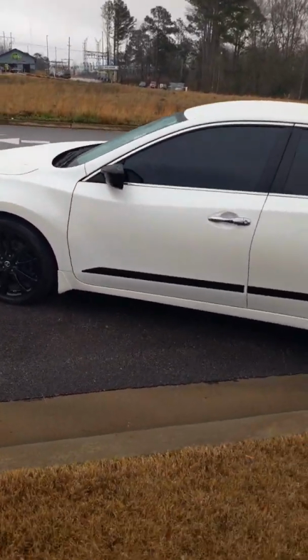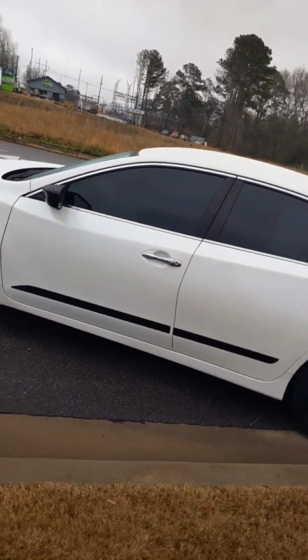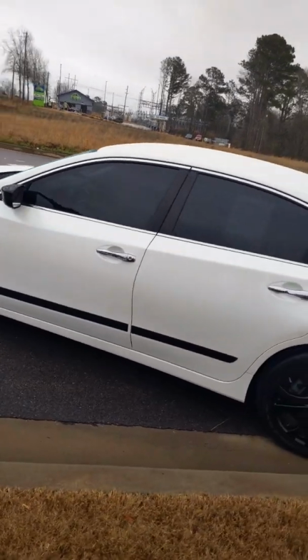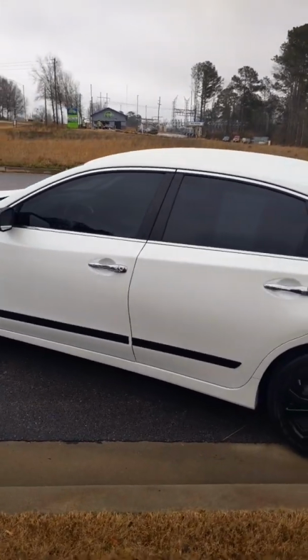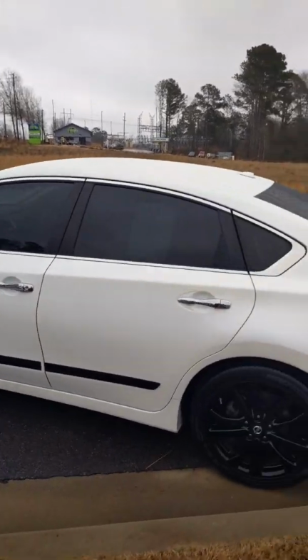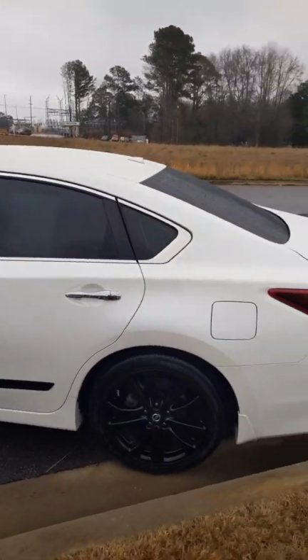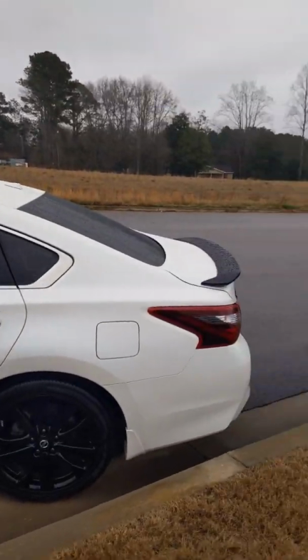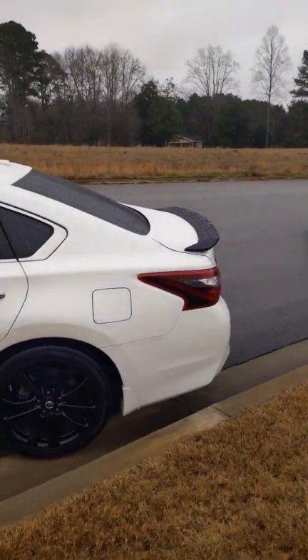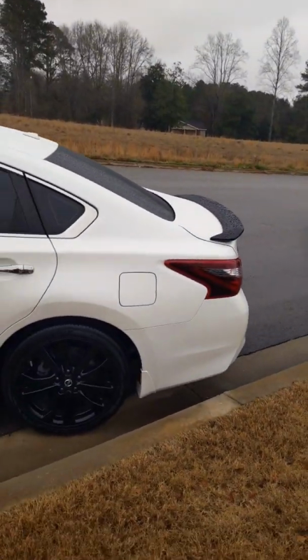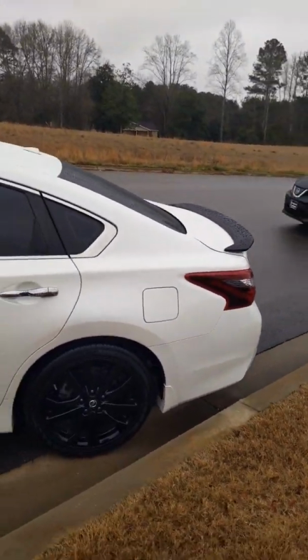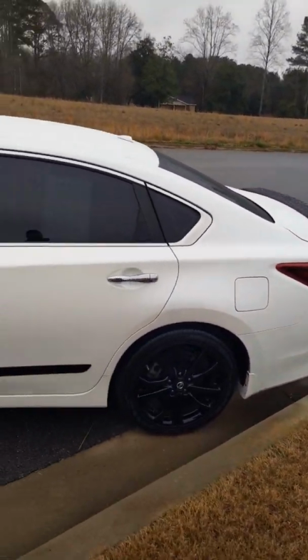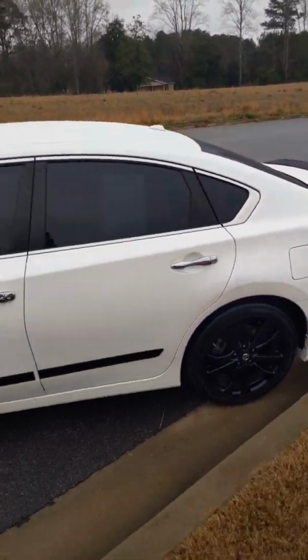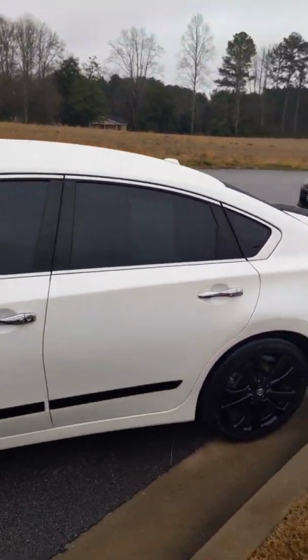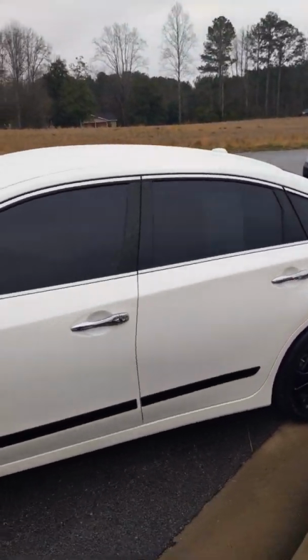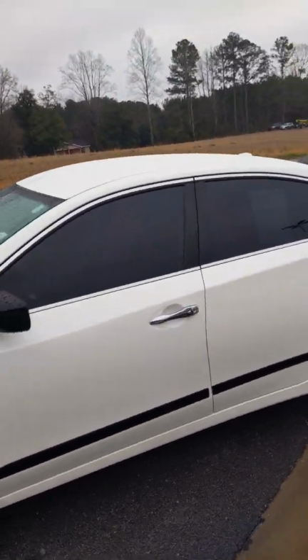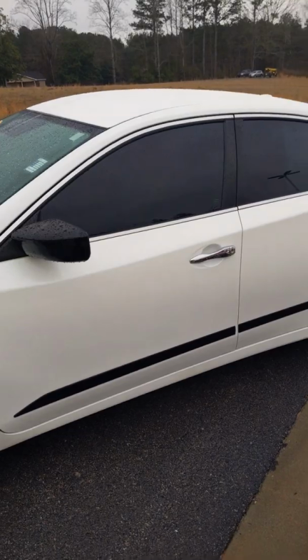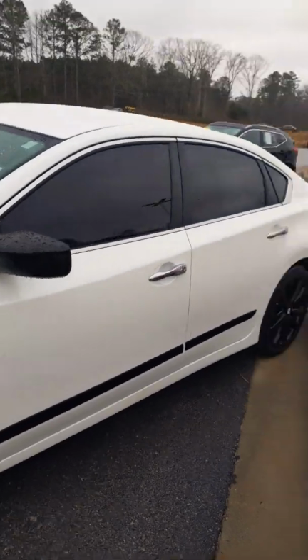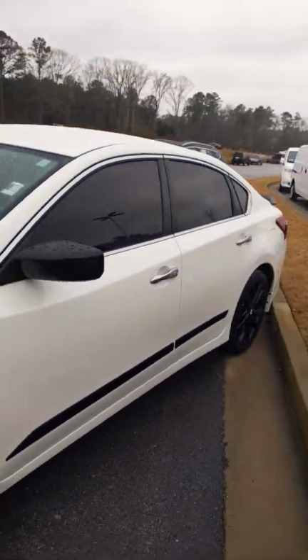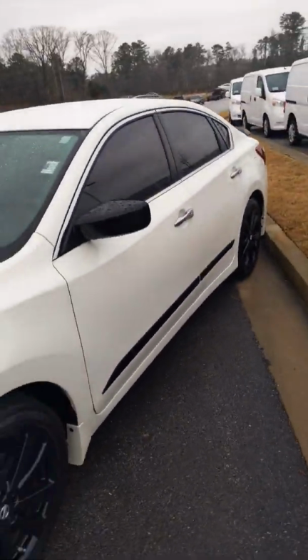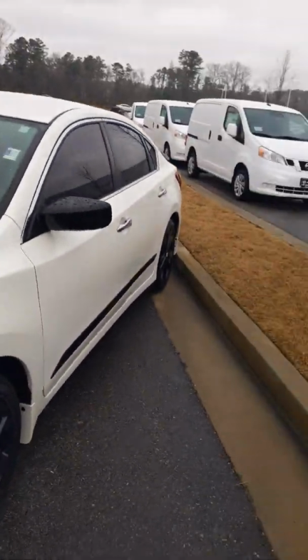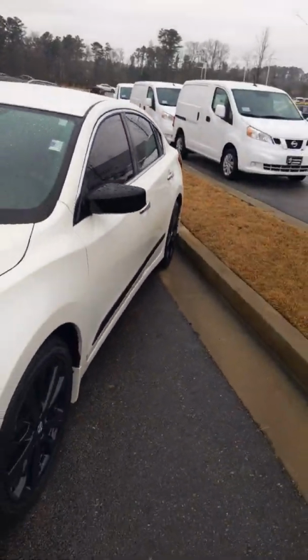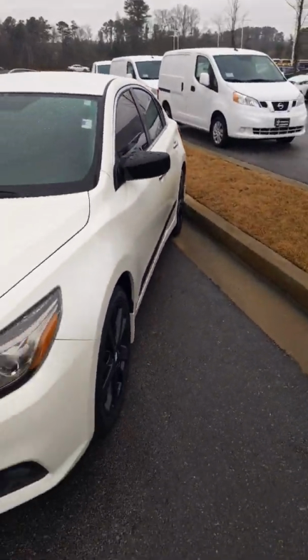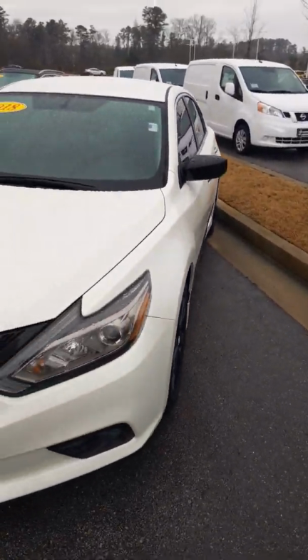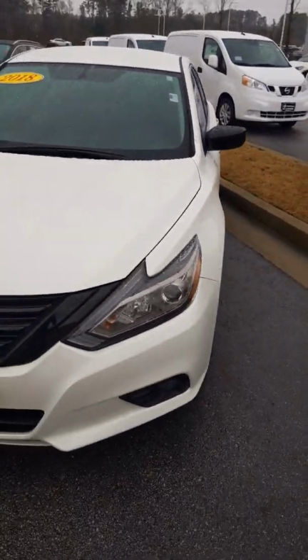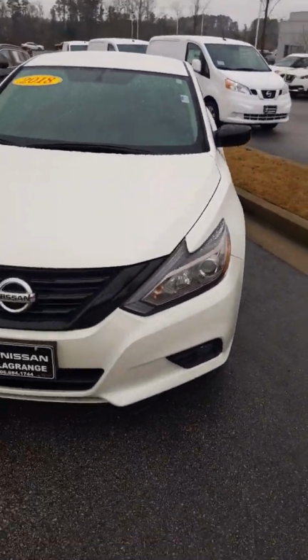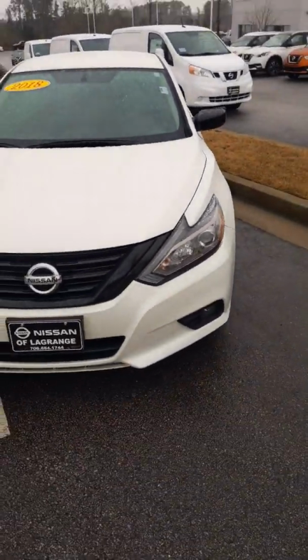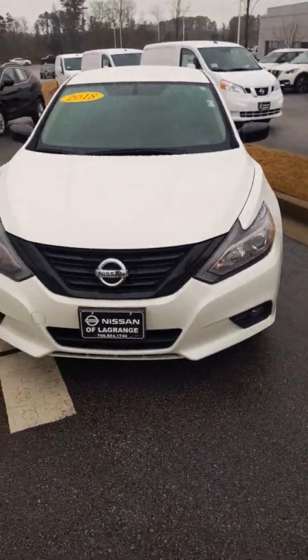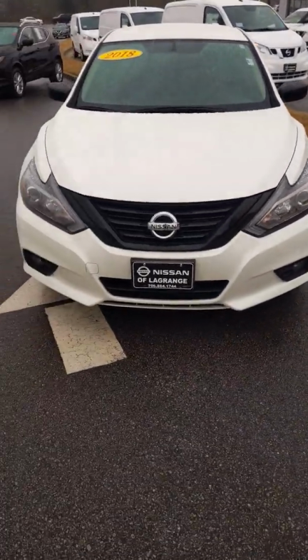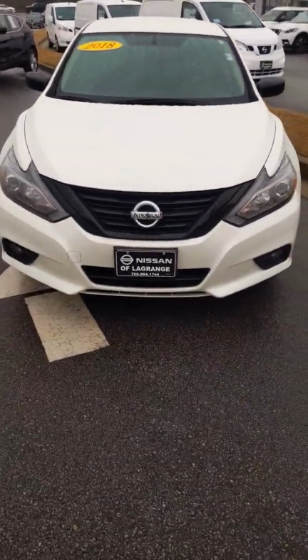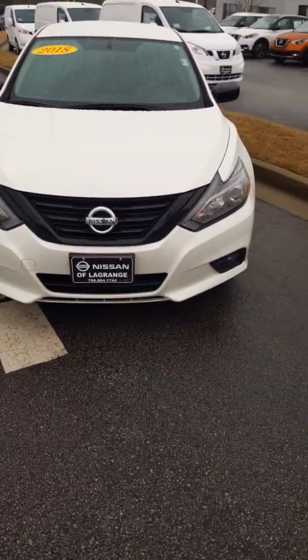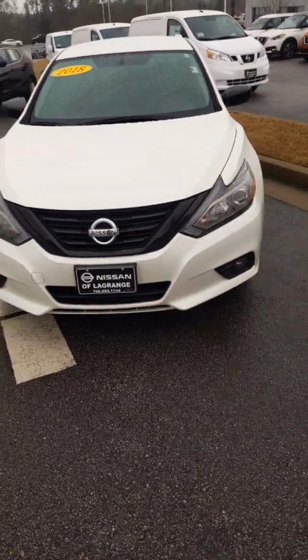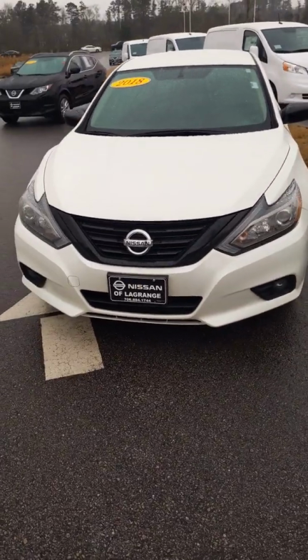This vehicle is in amazing condition and it's still within the factory warranty.